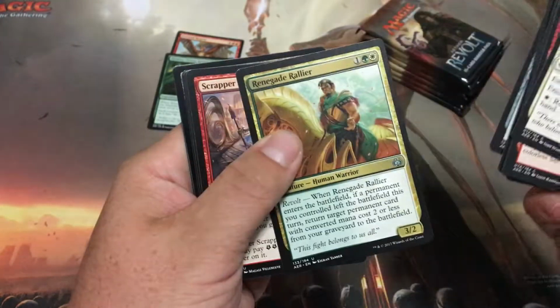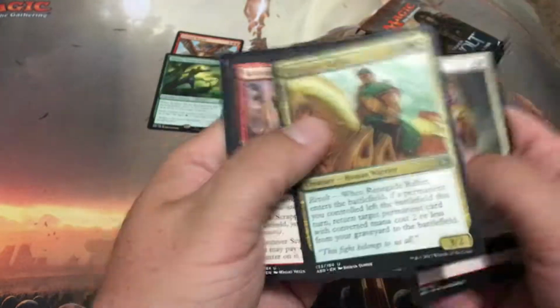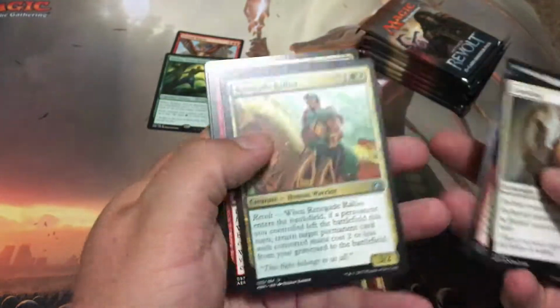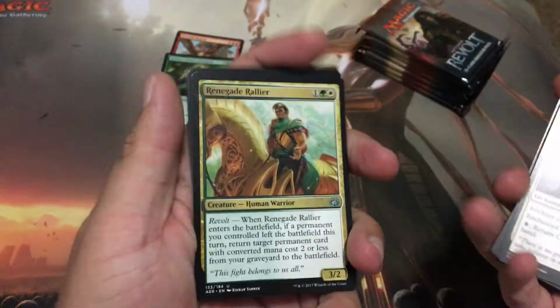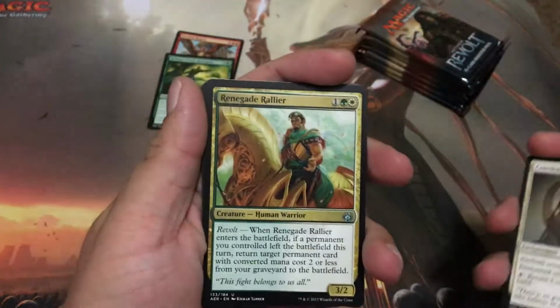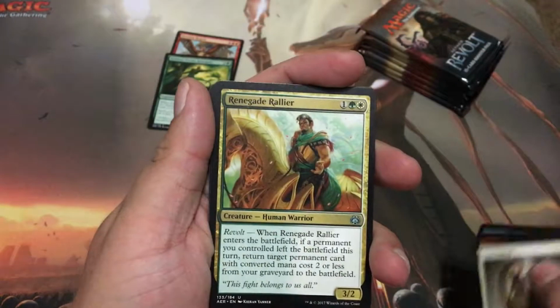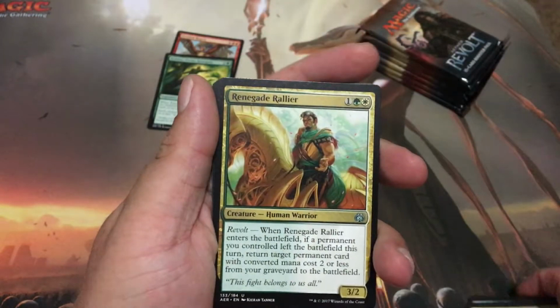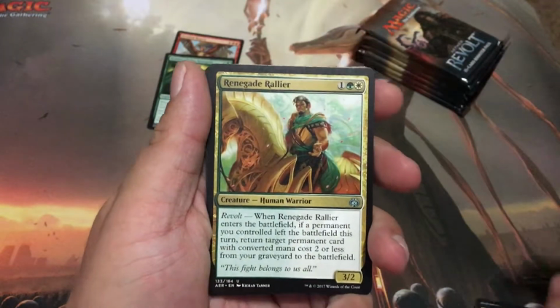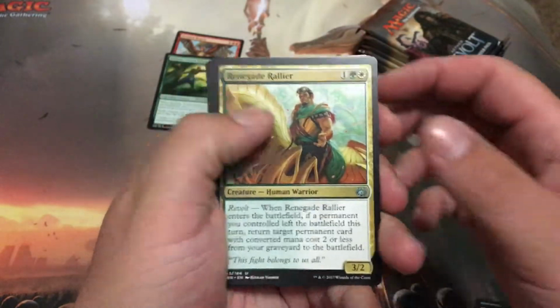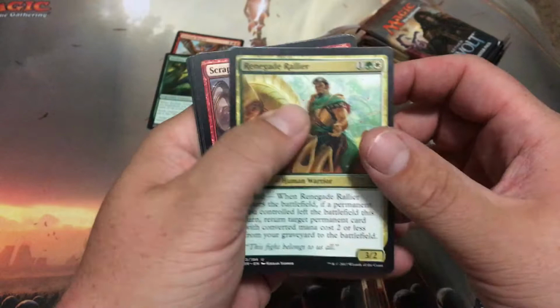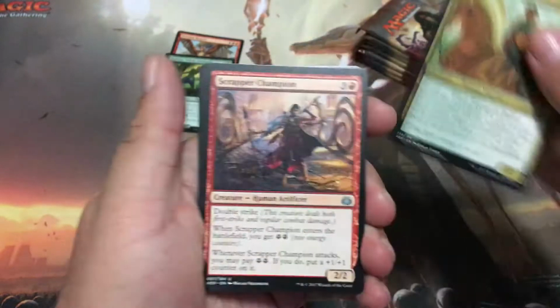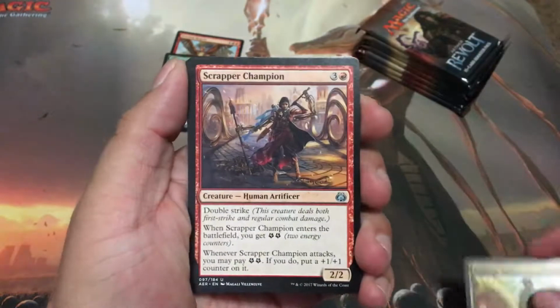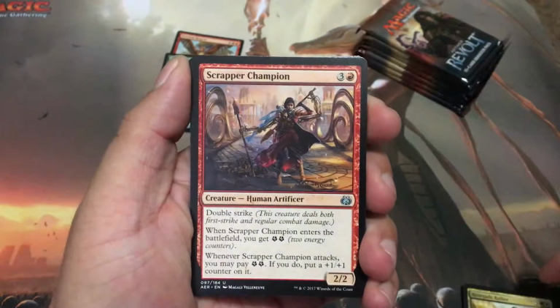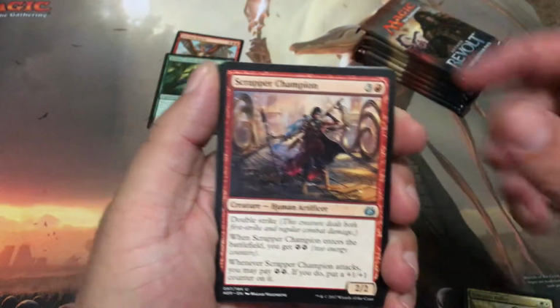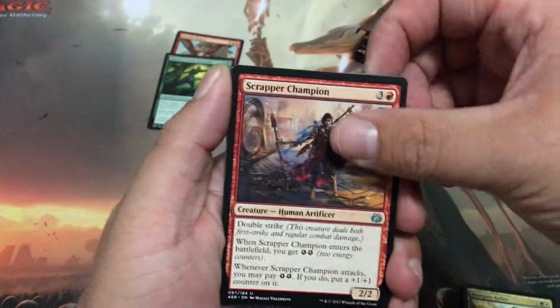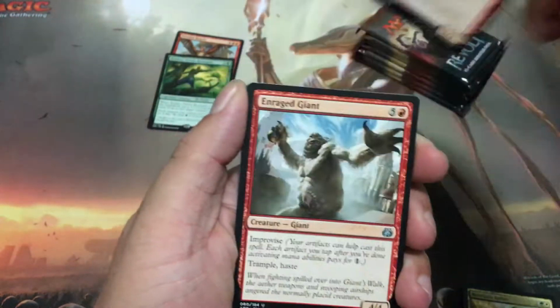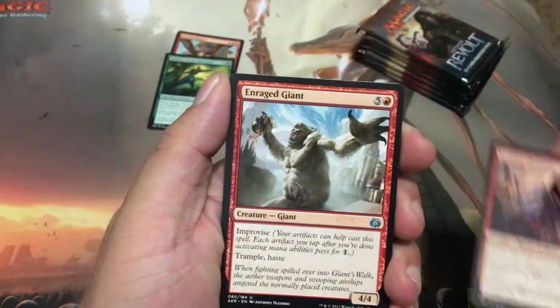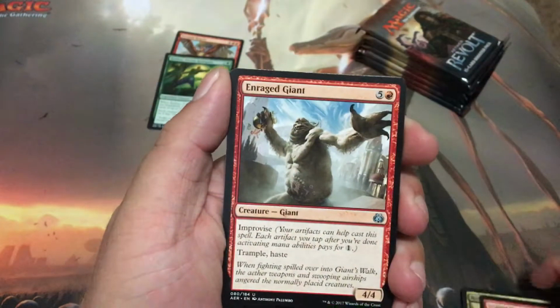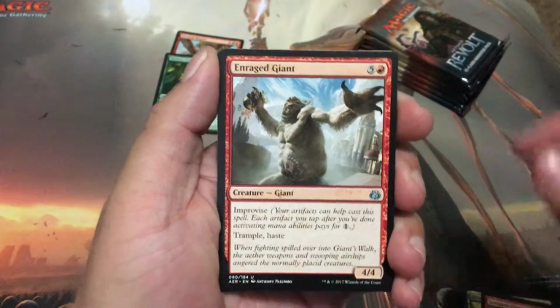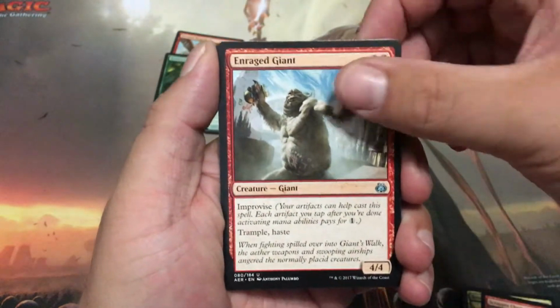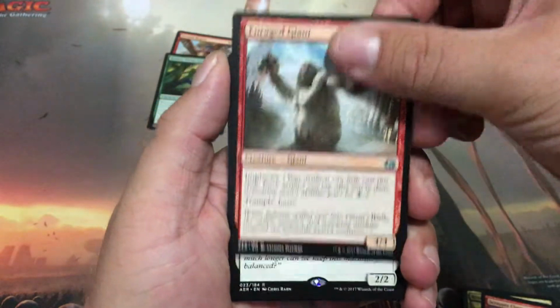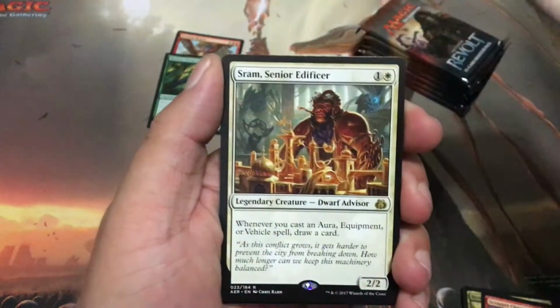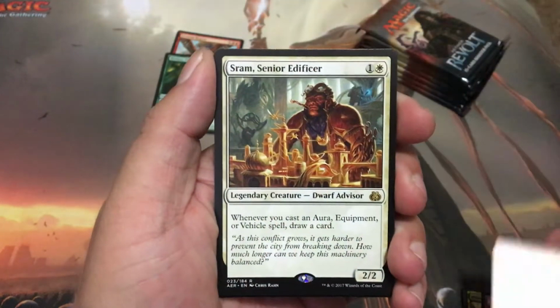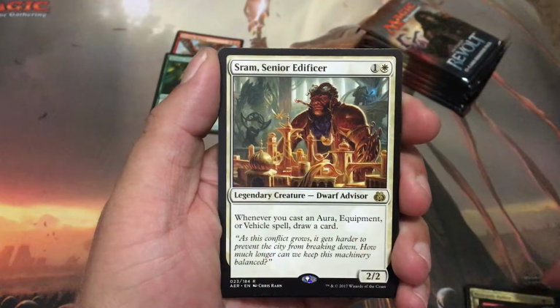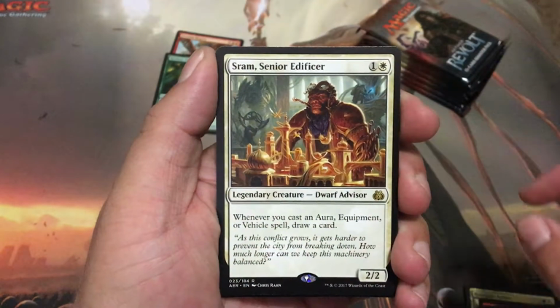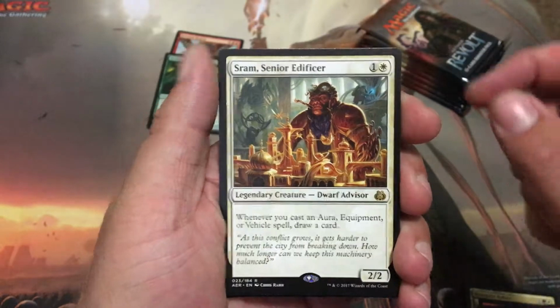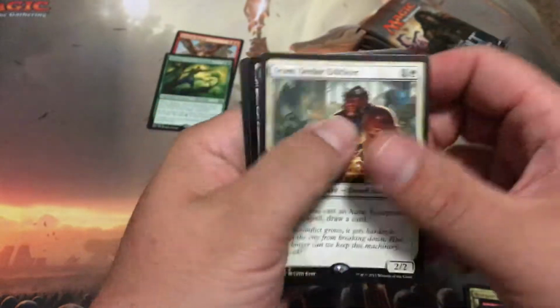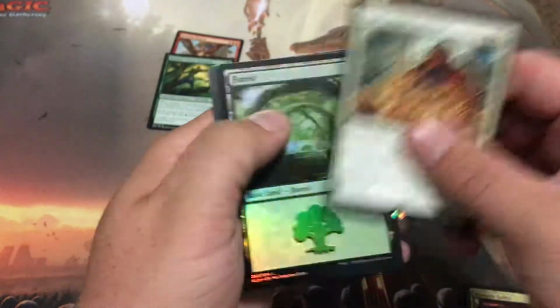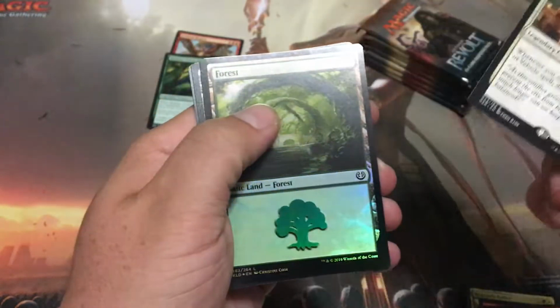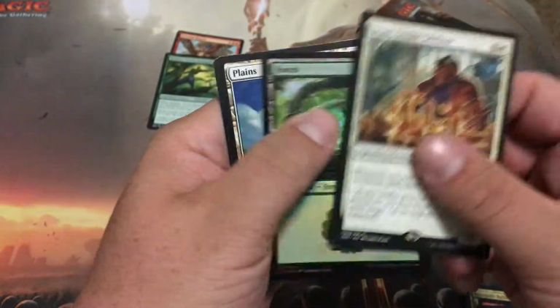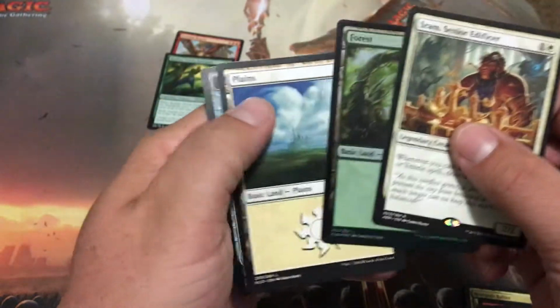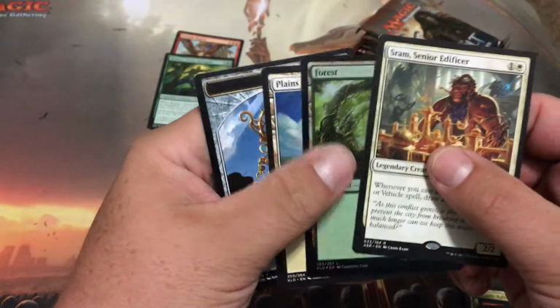Renegade Rallier, another Scrapper Champion, a Raged Giant, a Sram, Senior Edificer, and a foil Forest.